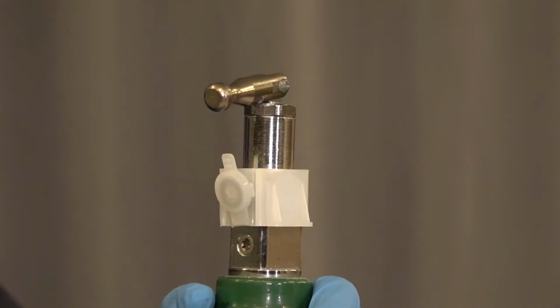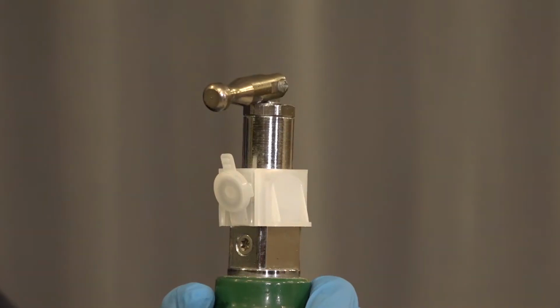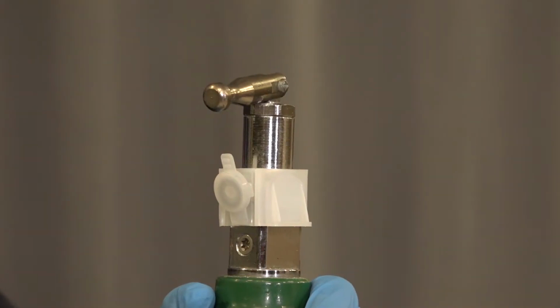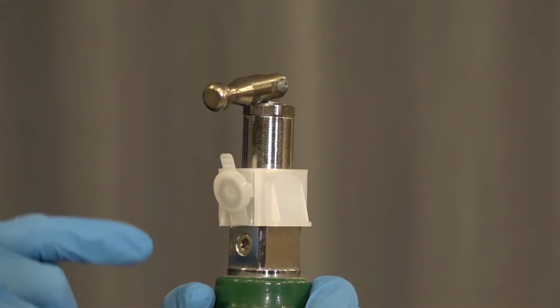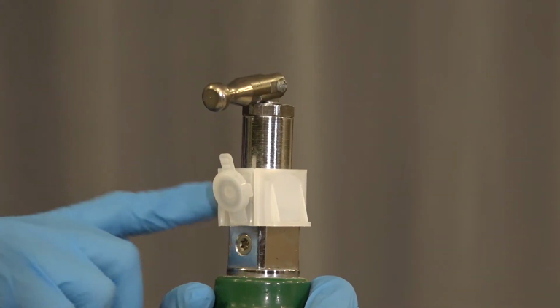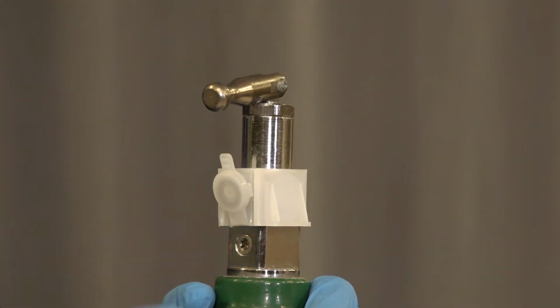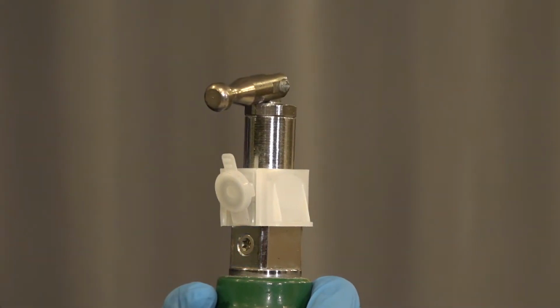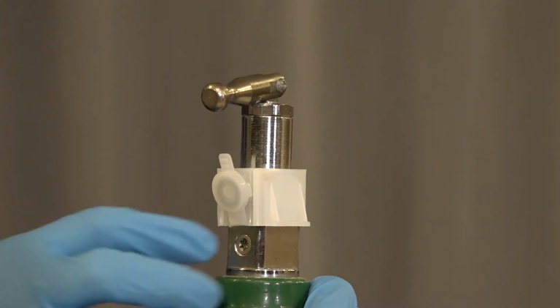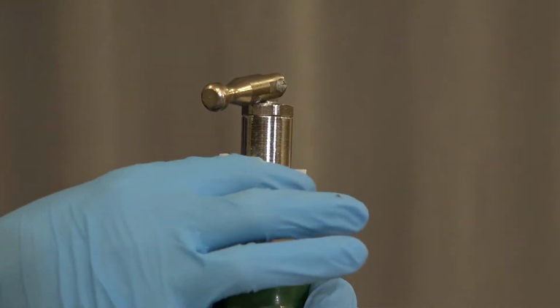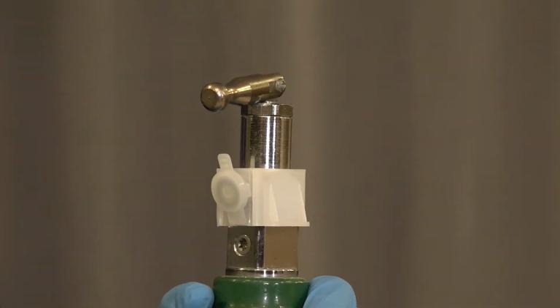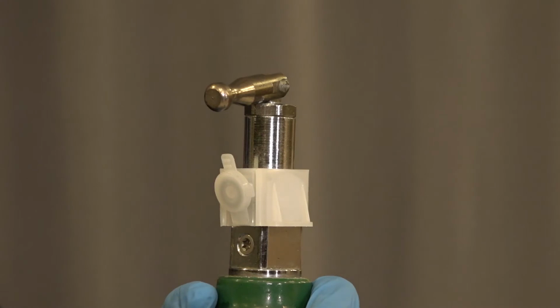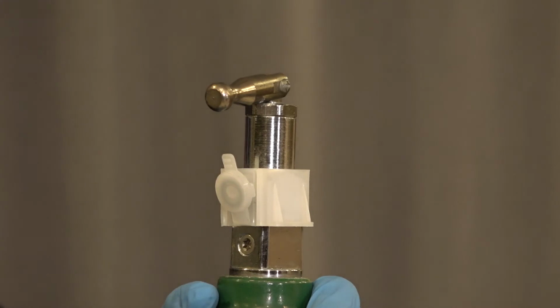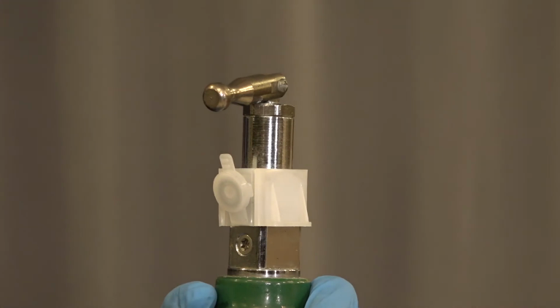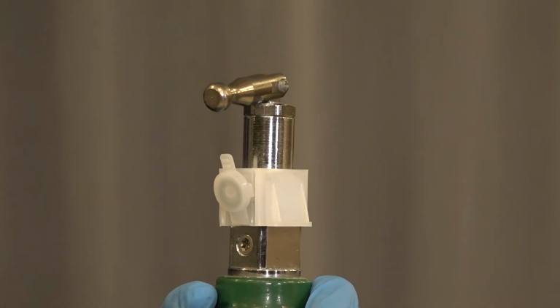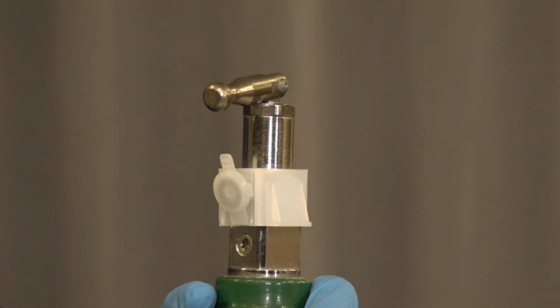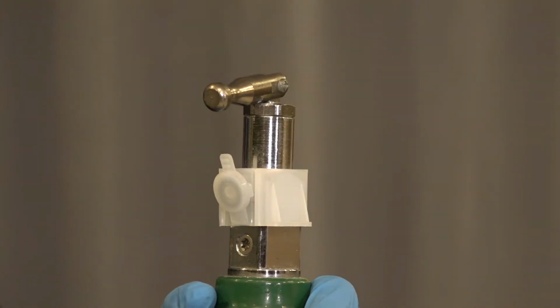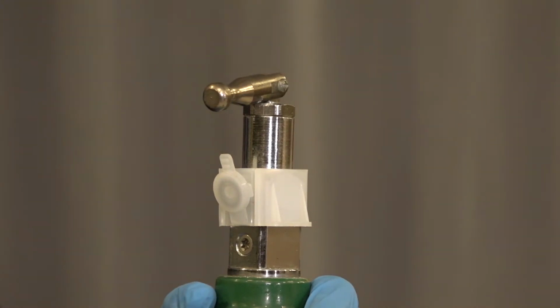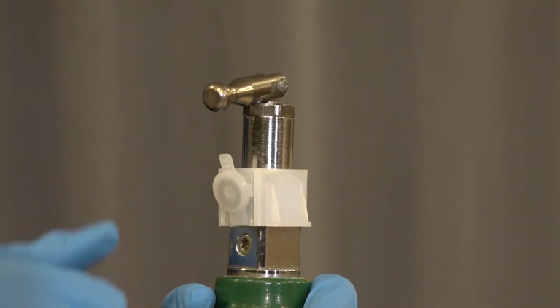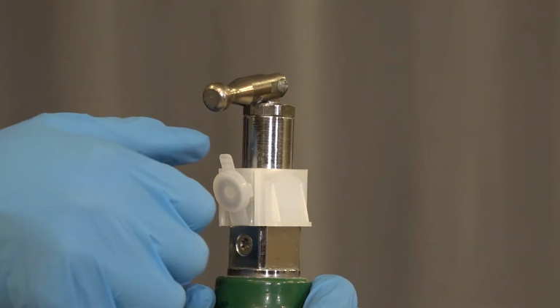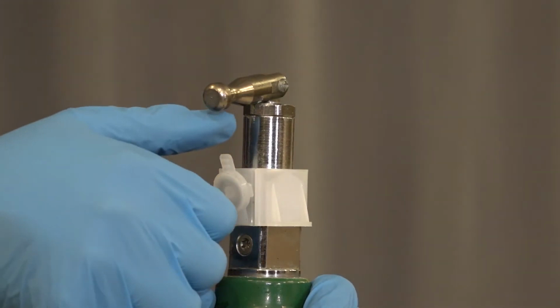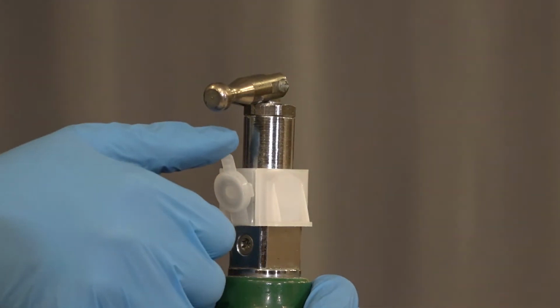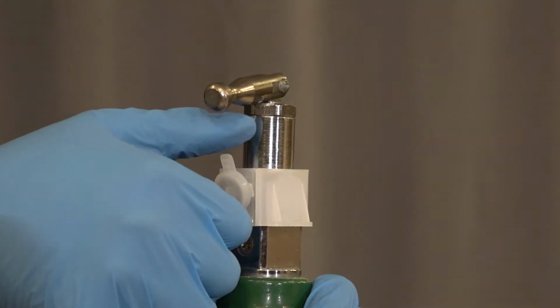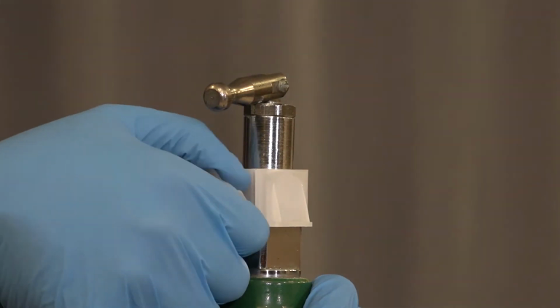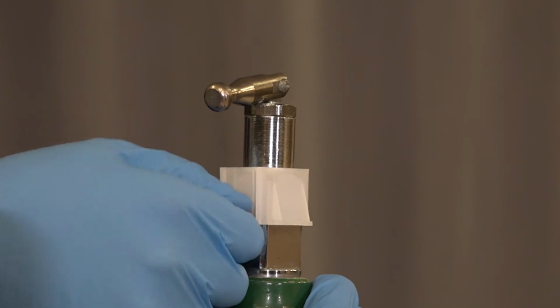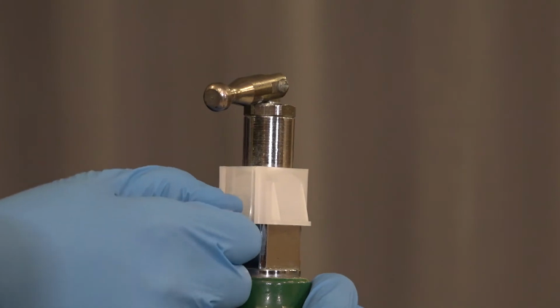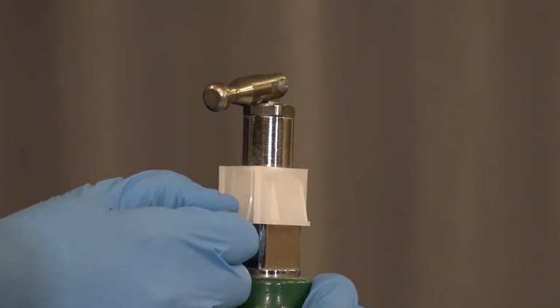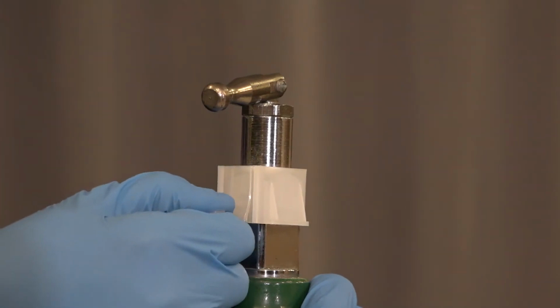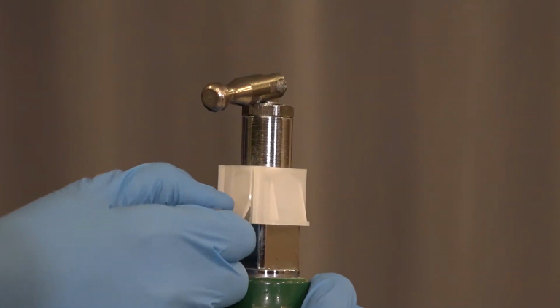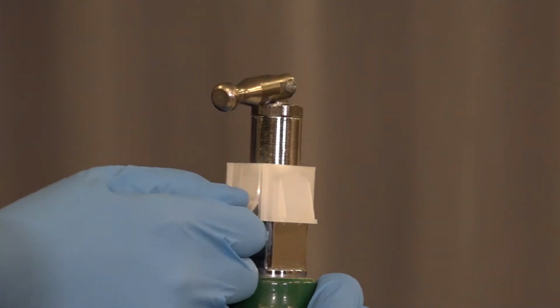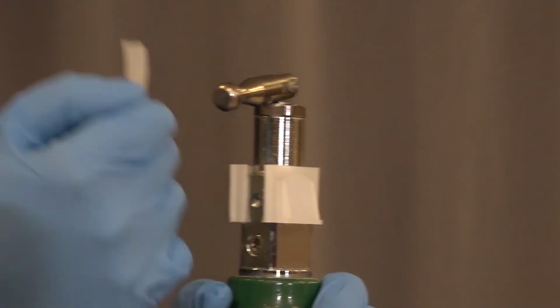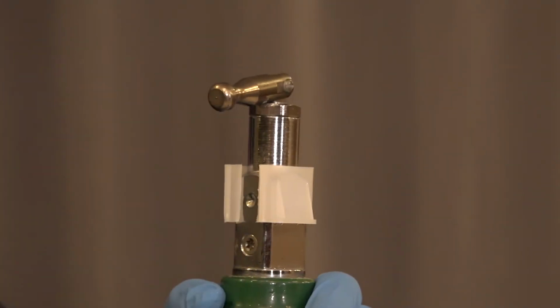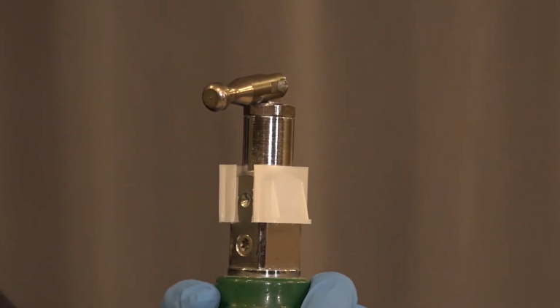On a recently refilled tank, we take a look at the yoke of the tank and we see there's a covering over the holes through which the oxygen is going to come out. We're going to open up and remove that covering by peeling it away.